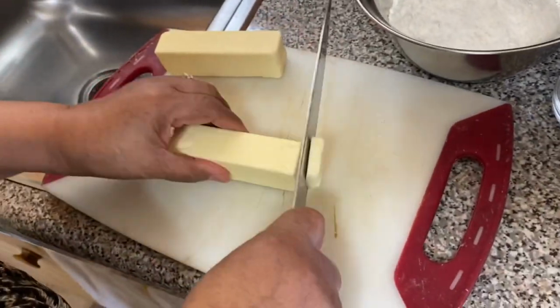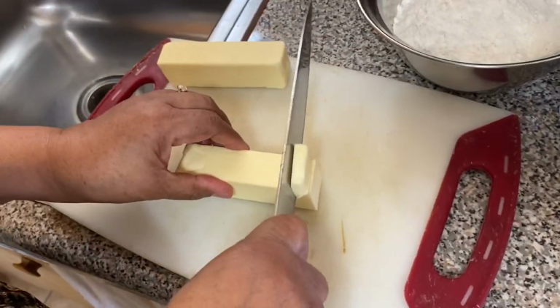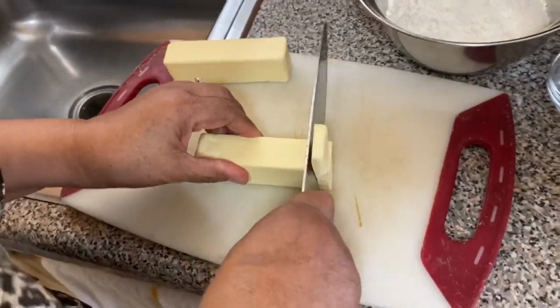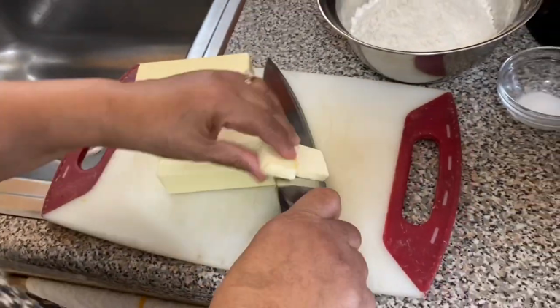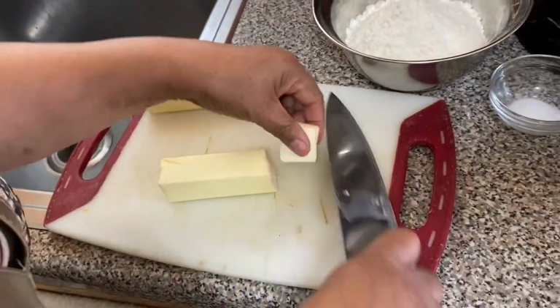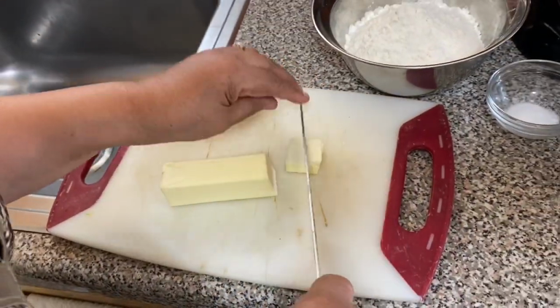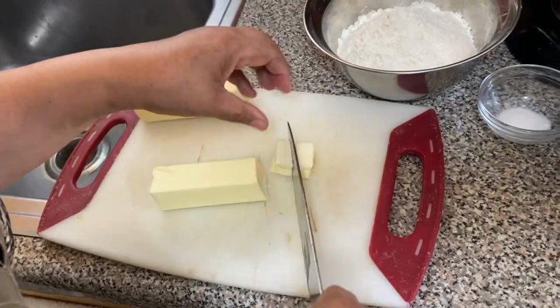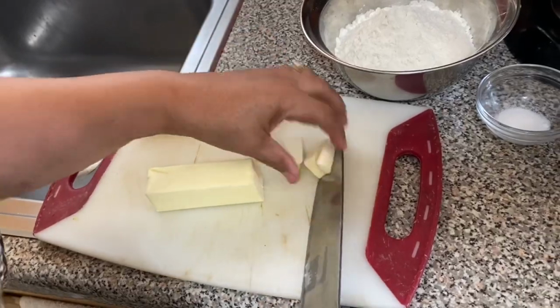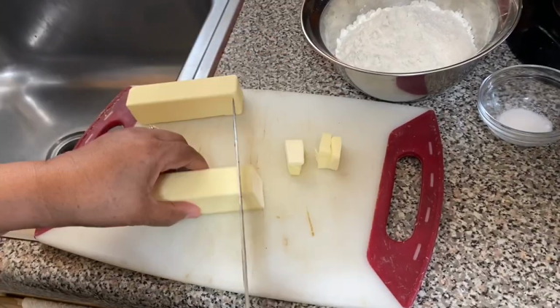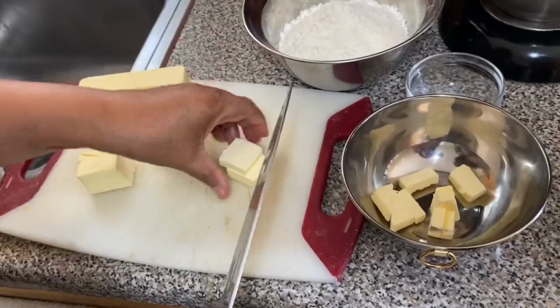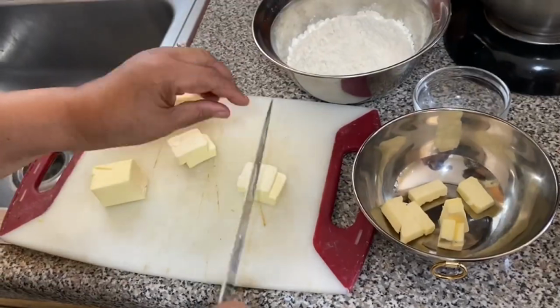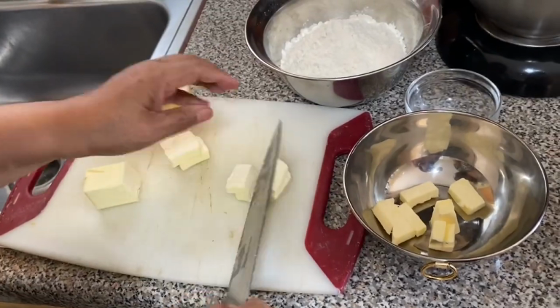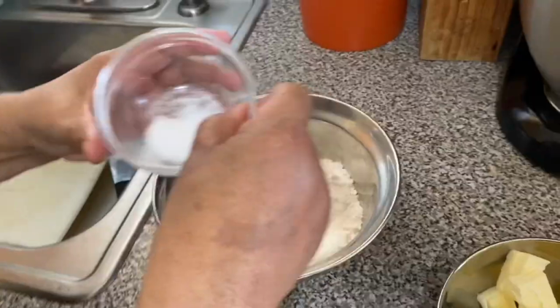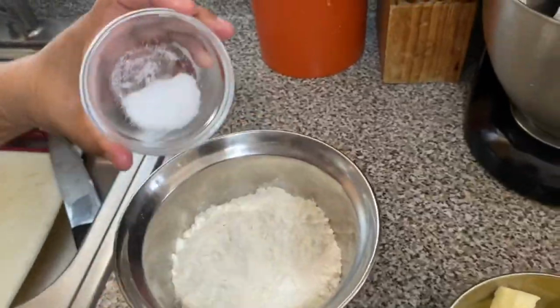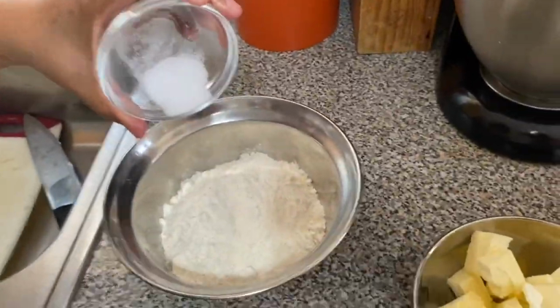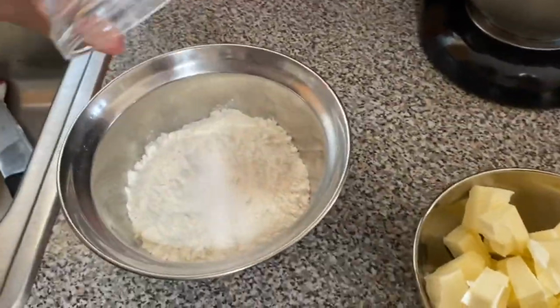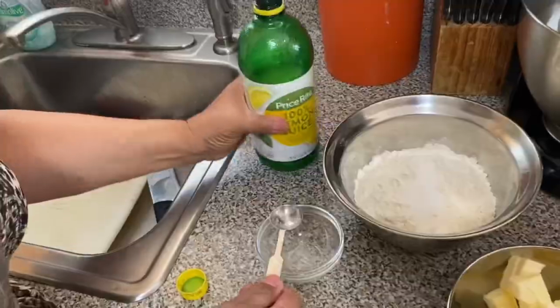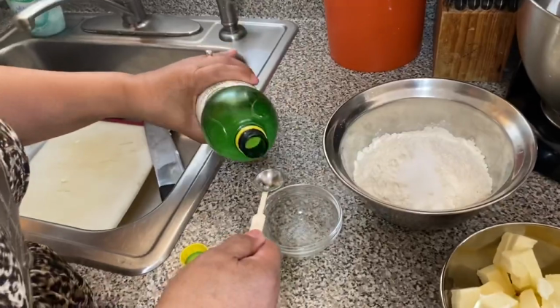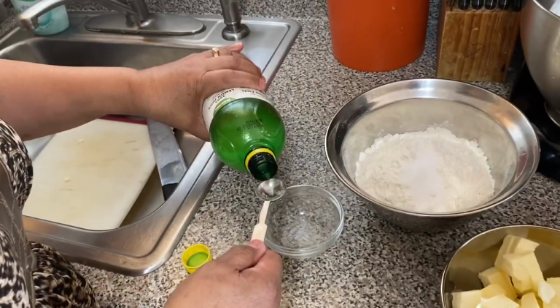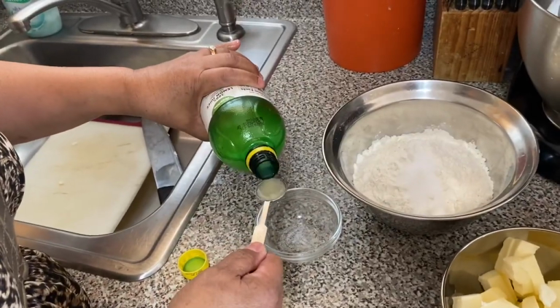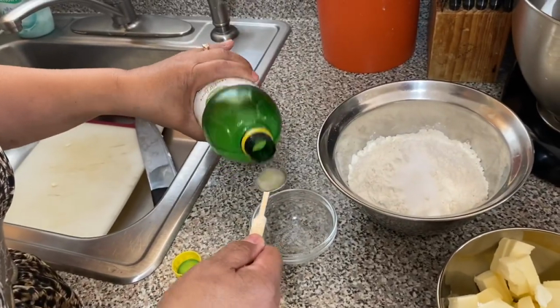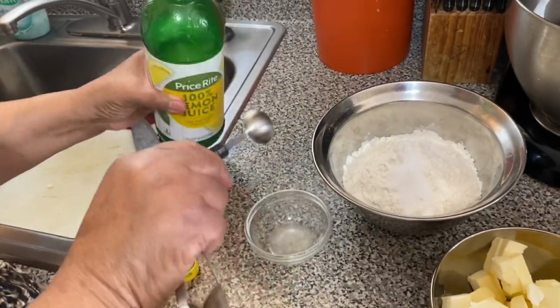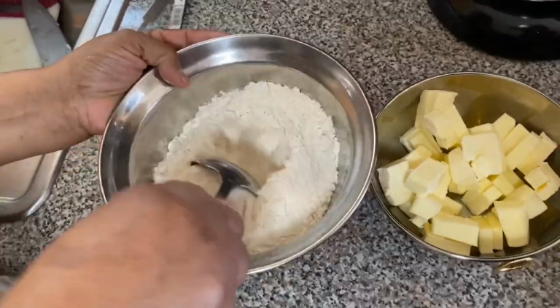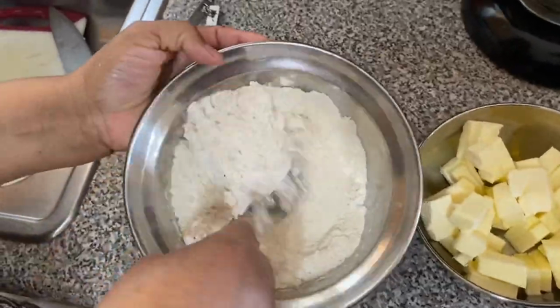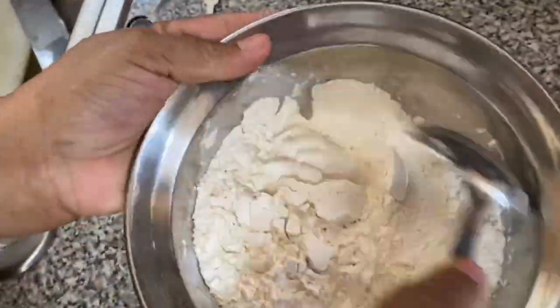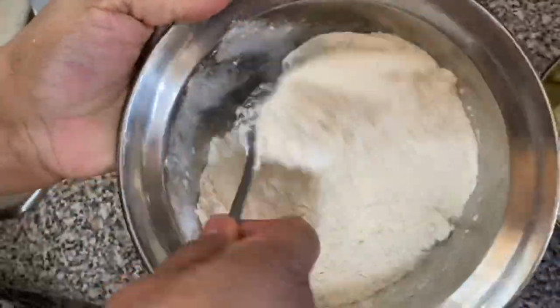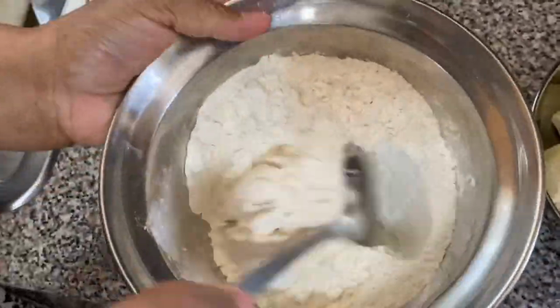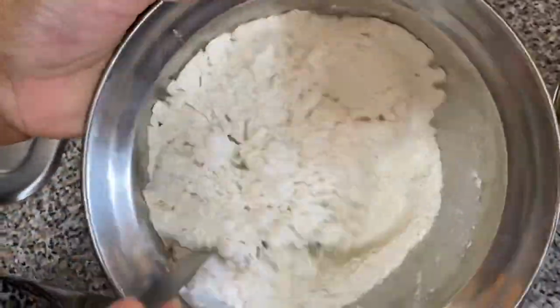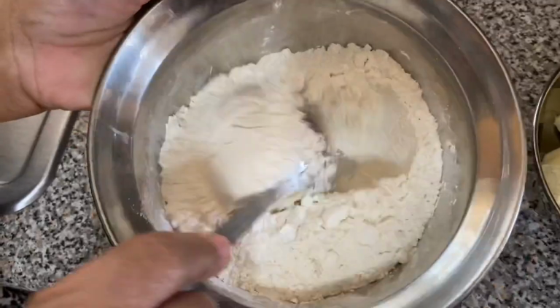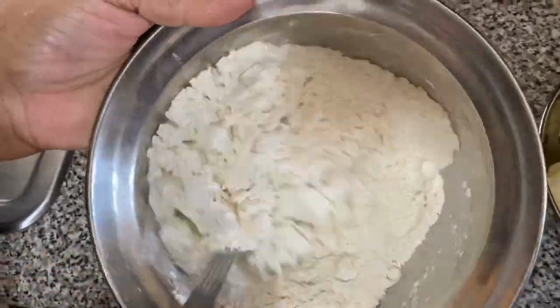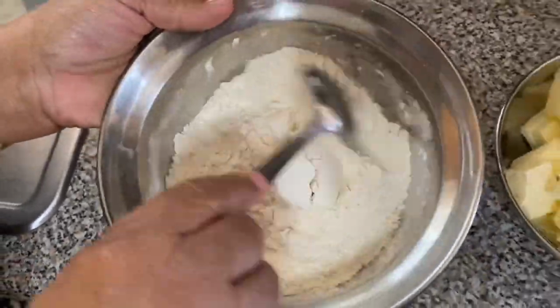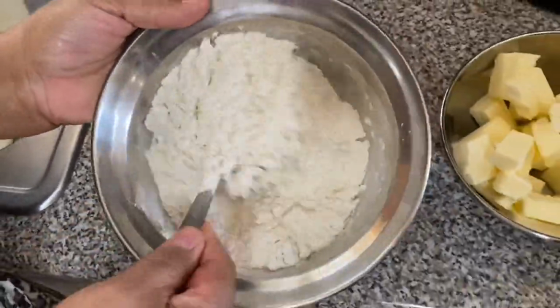I'm cutting the frozen butter. Next, I'm adding the salt to the flour and mixing it. I put one teaspoon of lime juice in the mixture so the dough does not discolor.